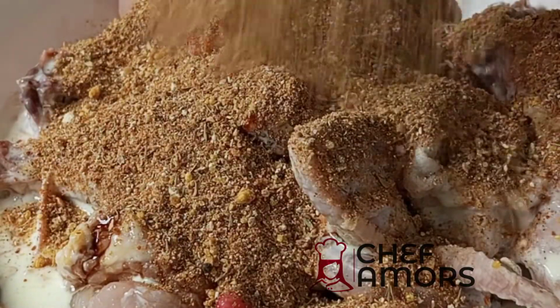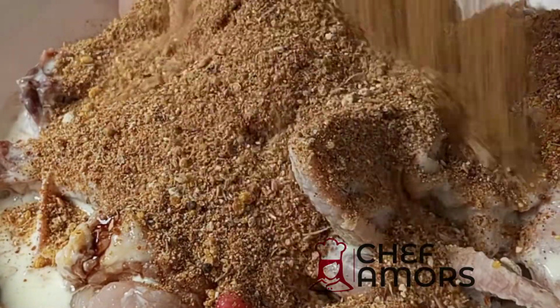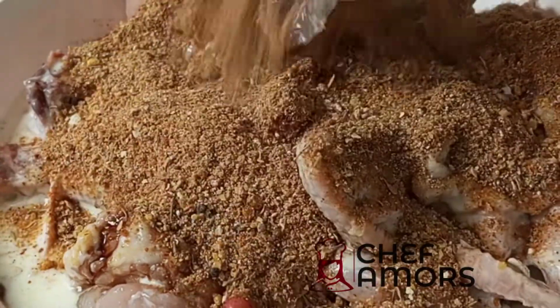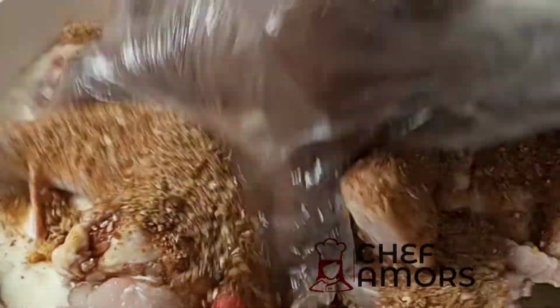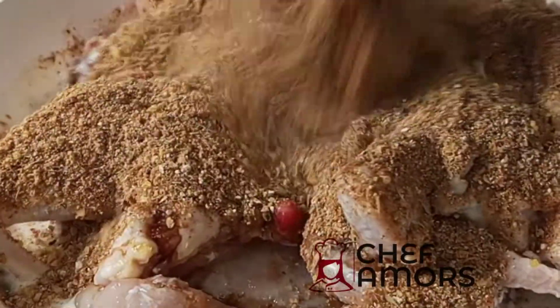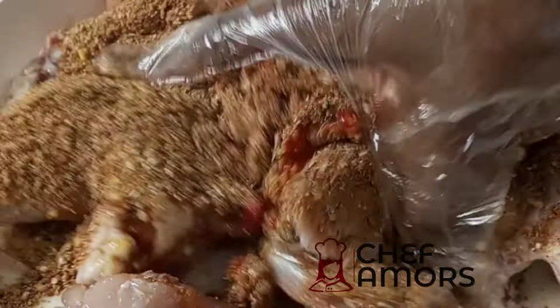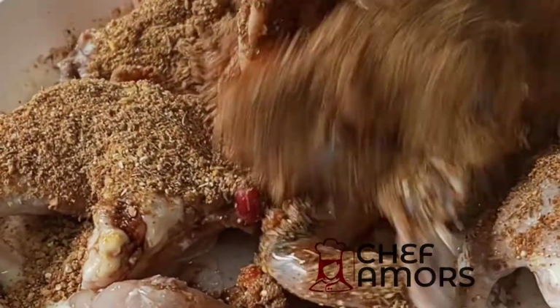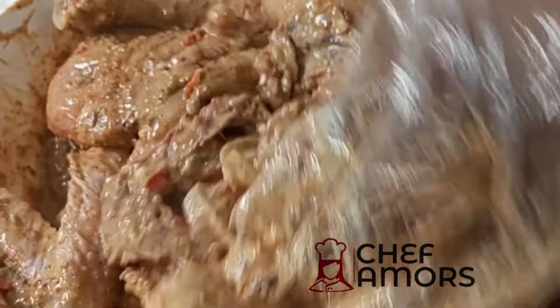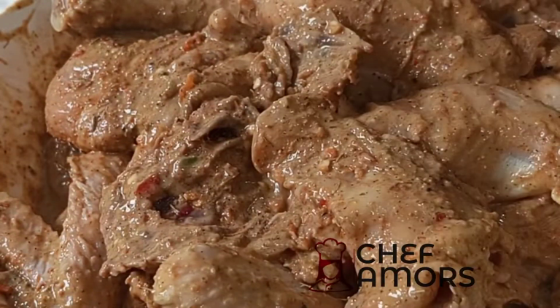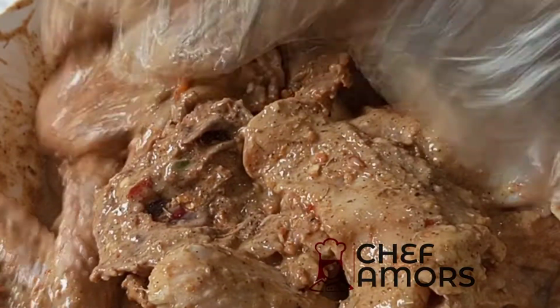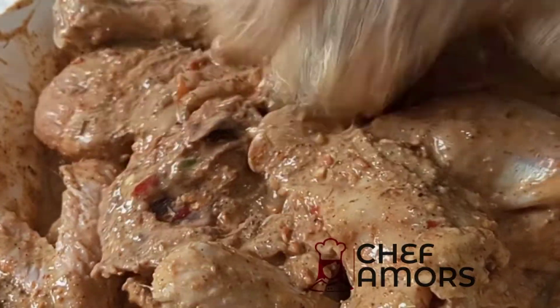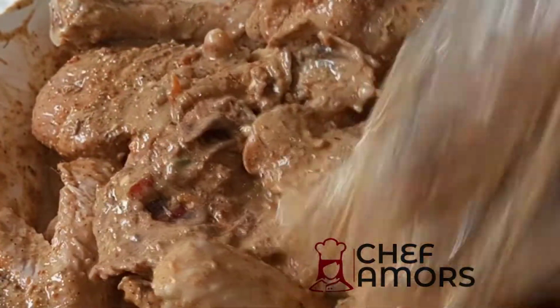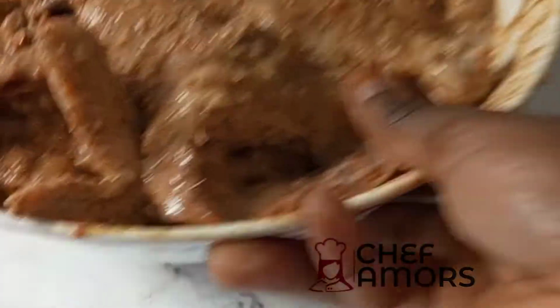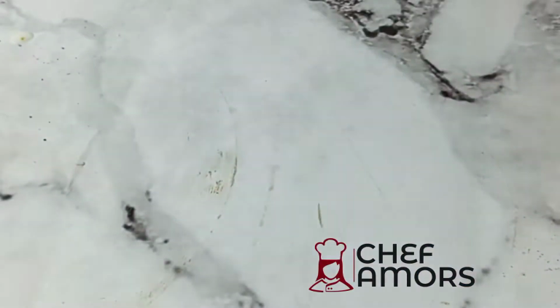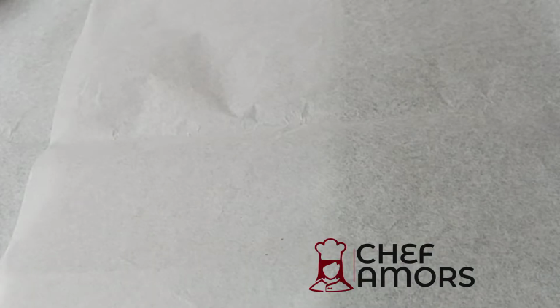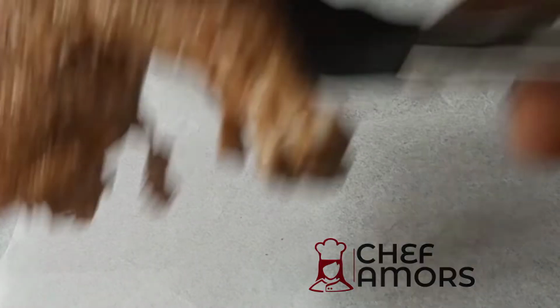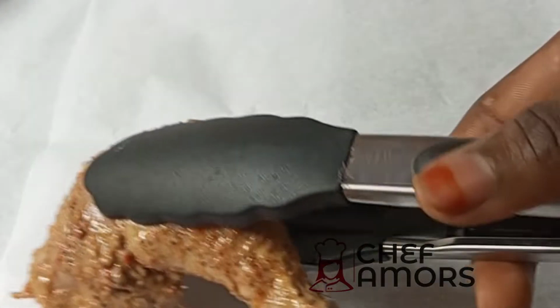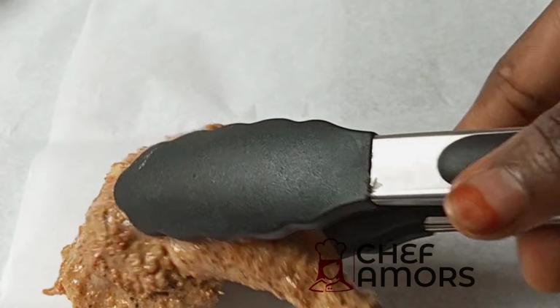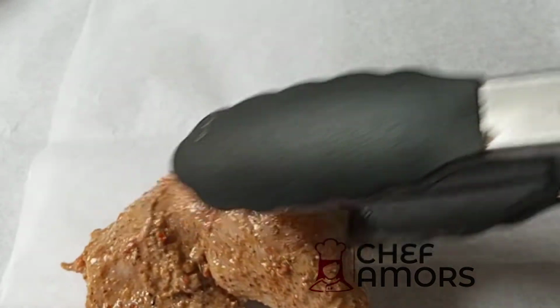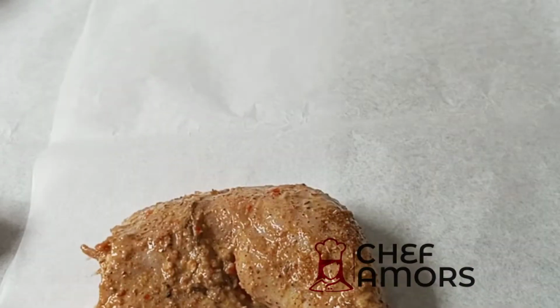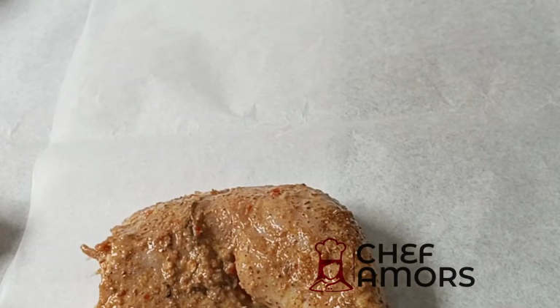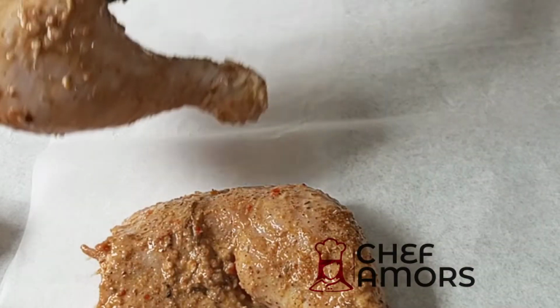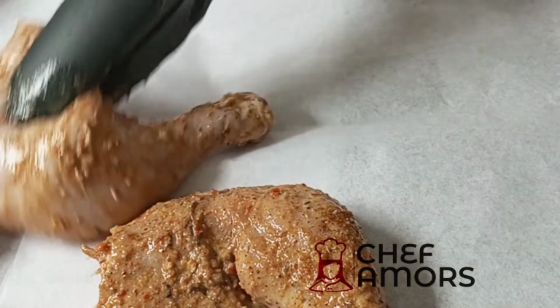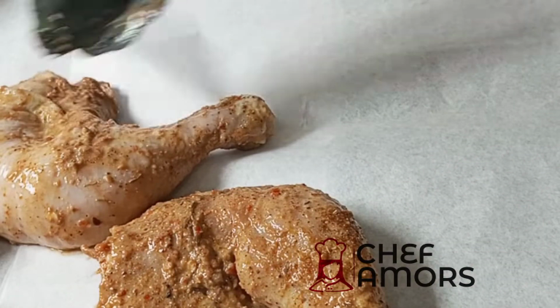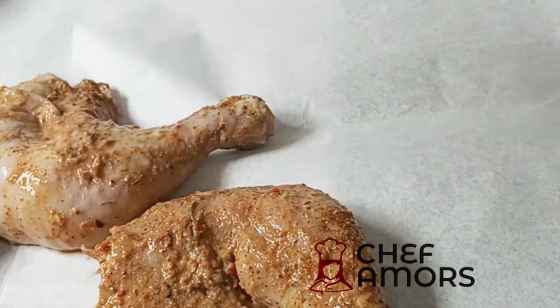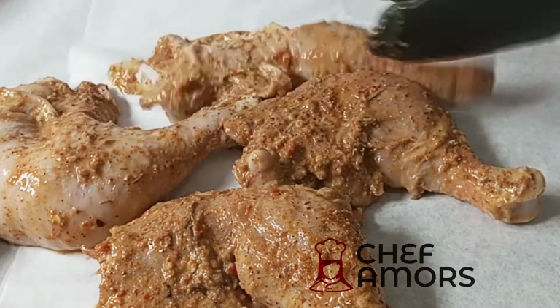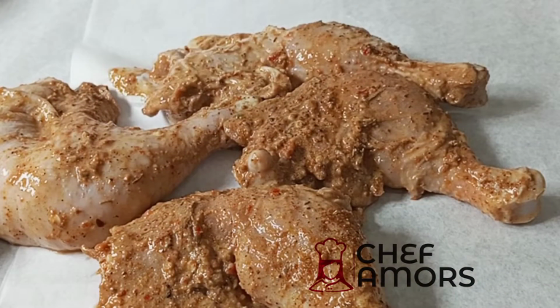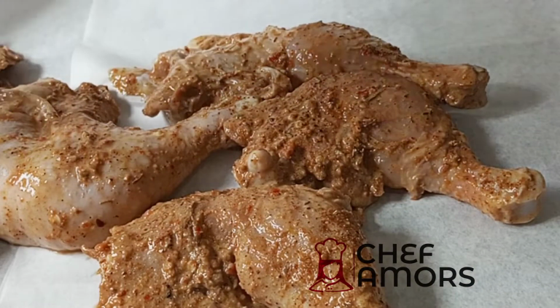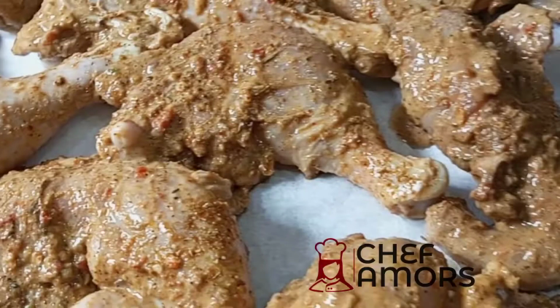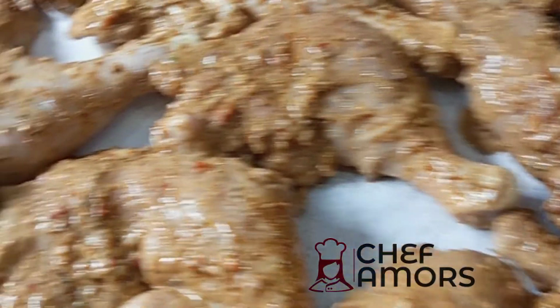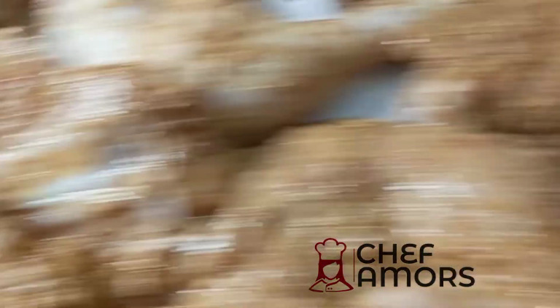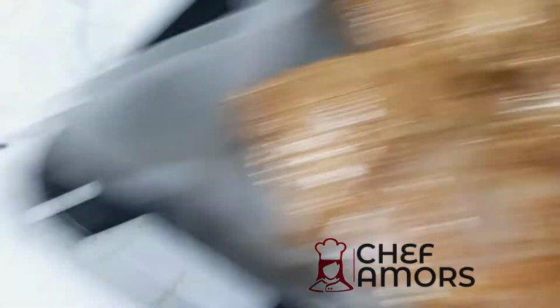I'm going to rub this in and massage everything until the chicken is well coated, then allow it to marinate. You can leave it overnight or for a few minutes or hours. After that, arrange on a grill pan.